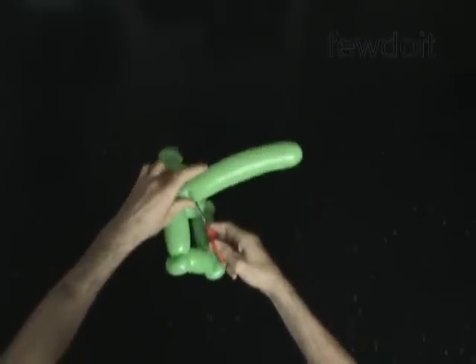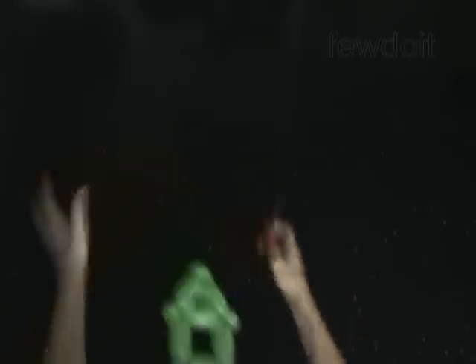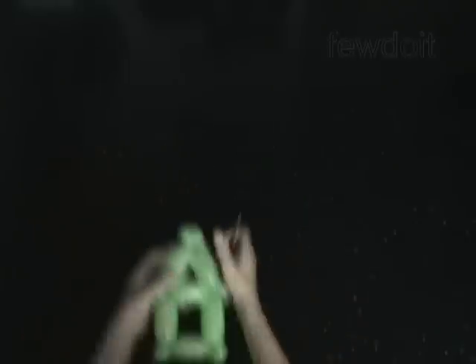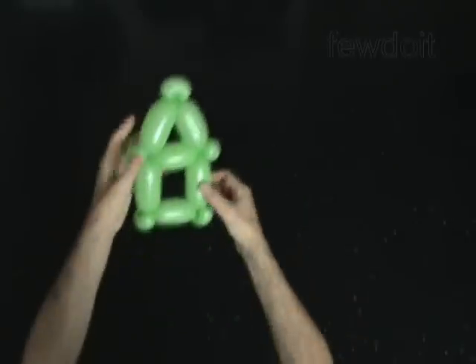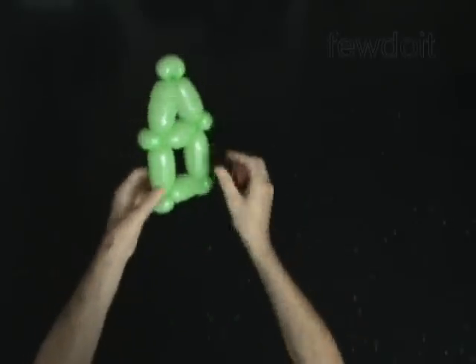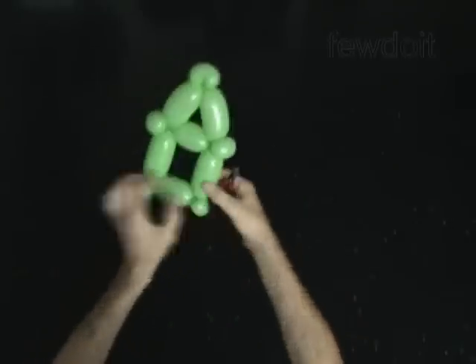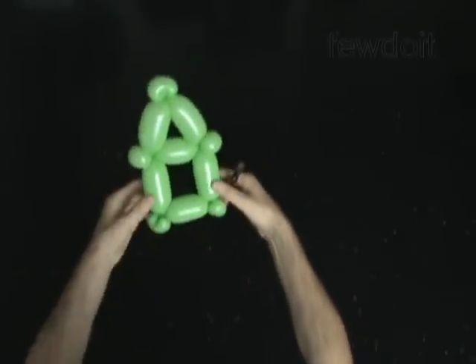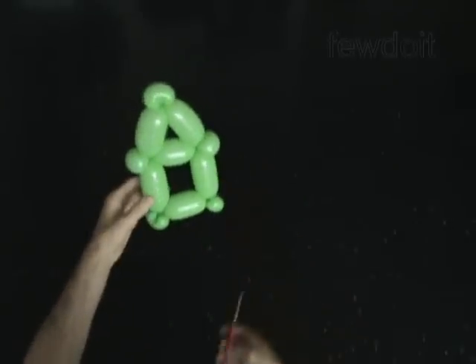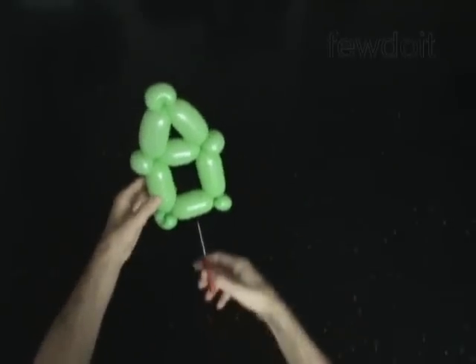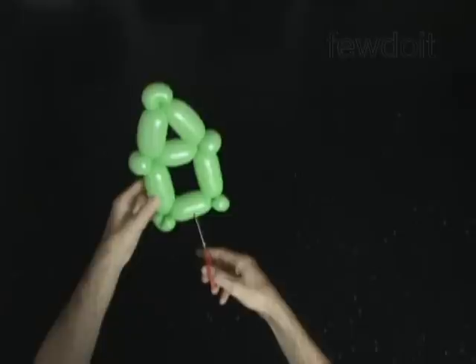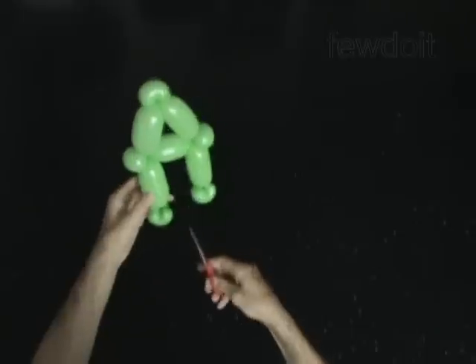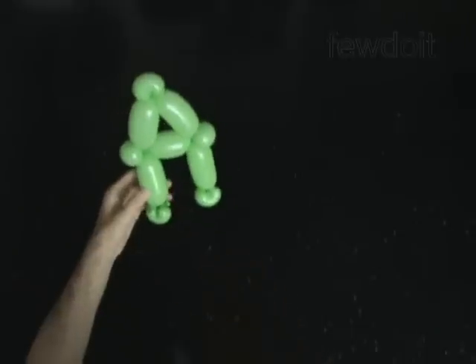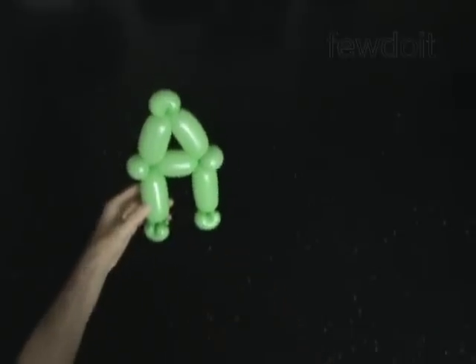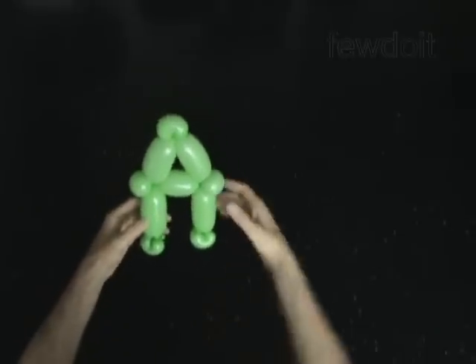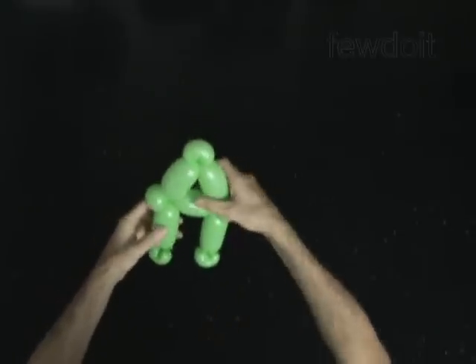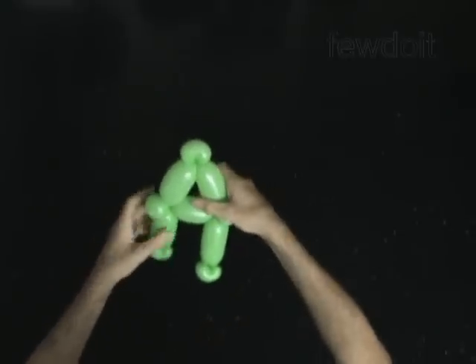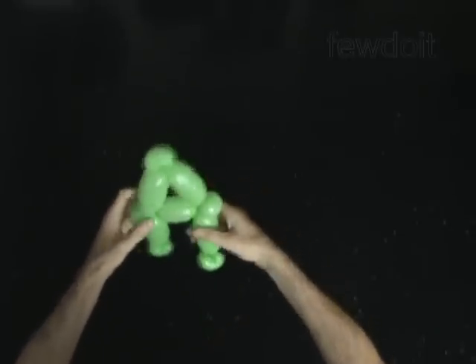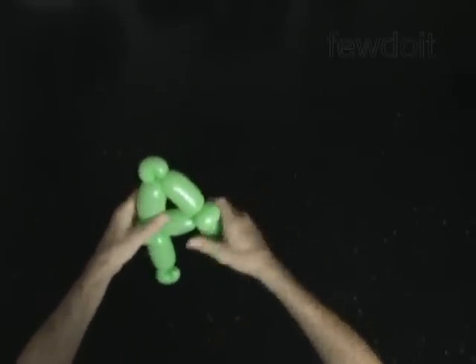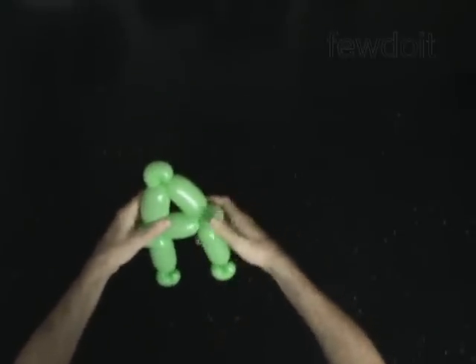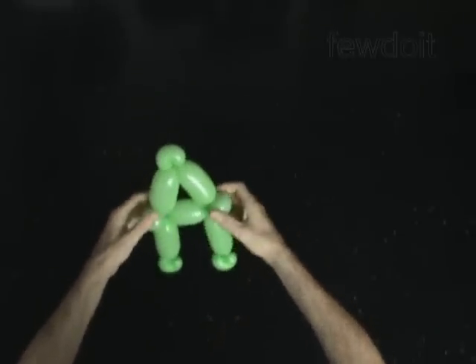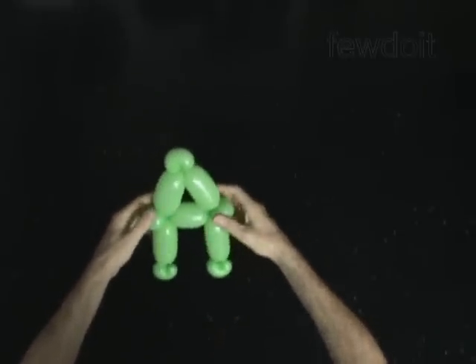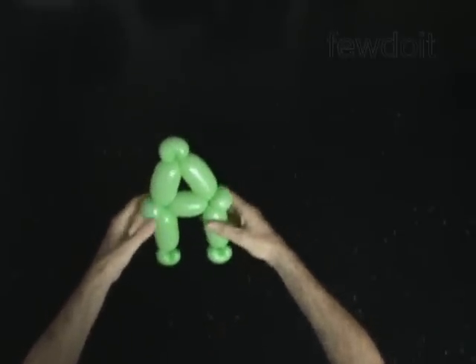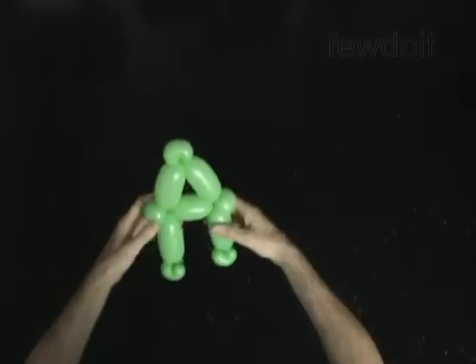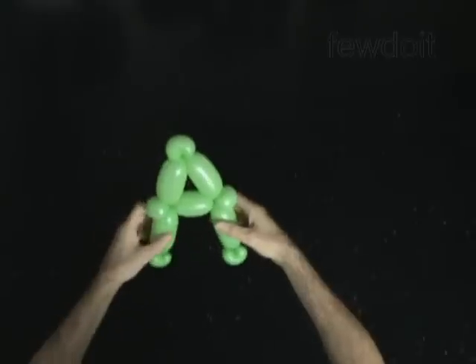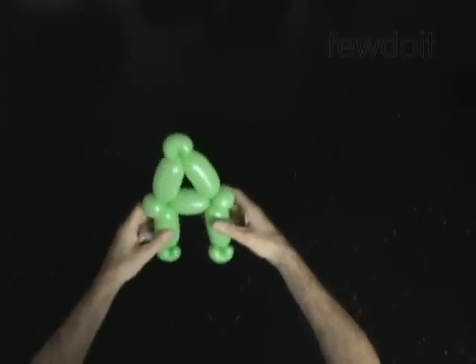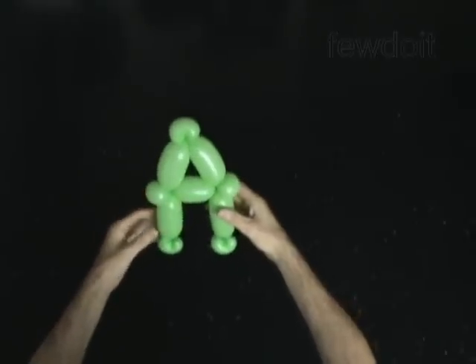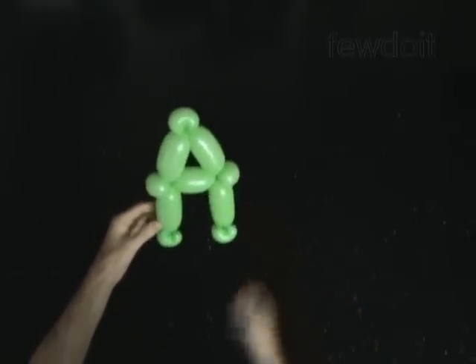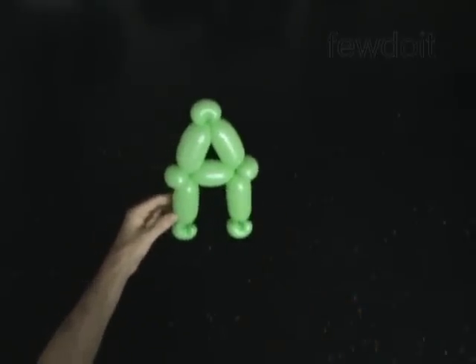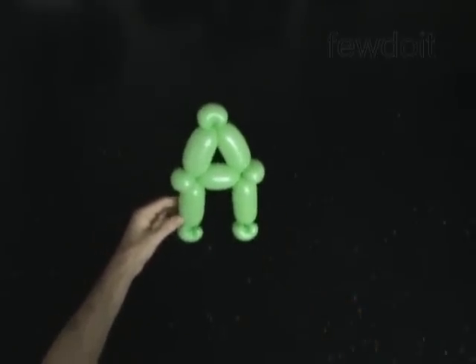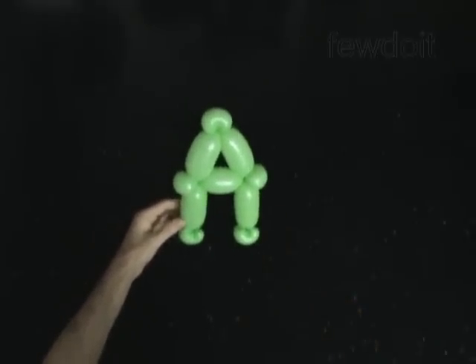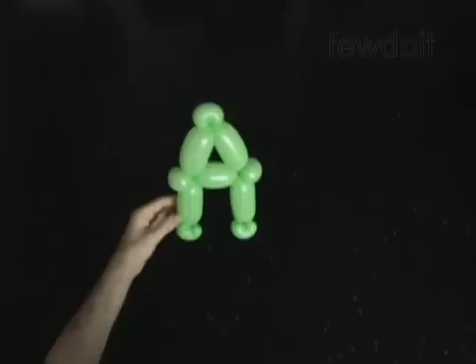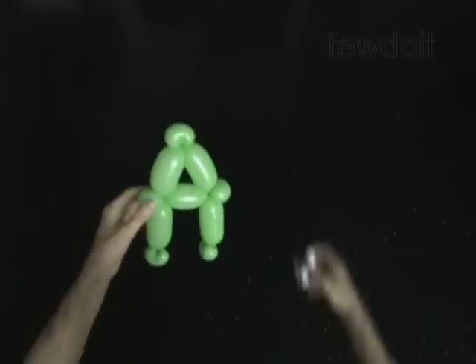Pop the ninth bubble. Fix all bubbles in proper positions. Congratulations! You have made the capital letter A.